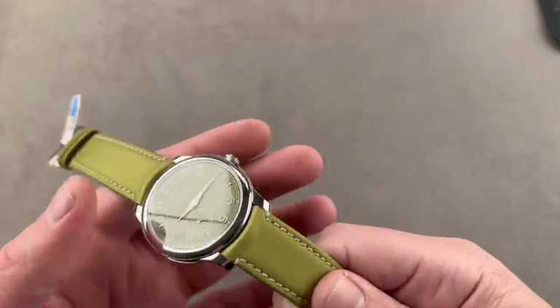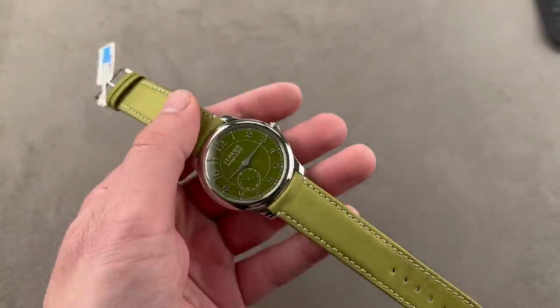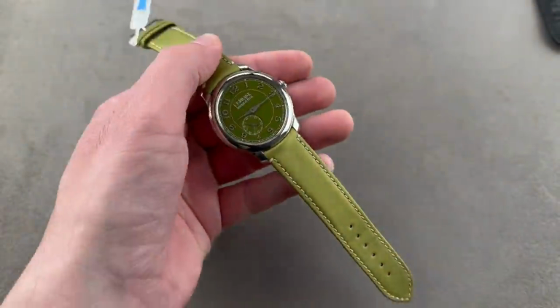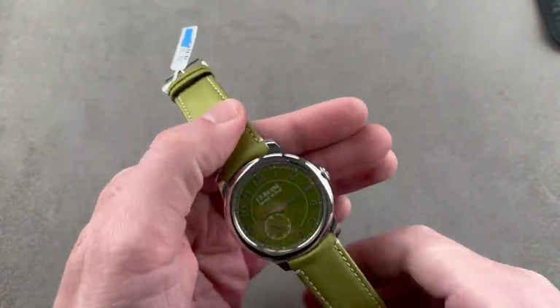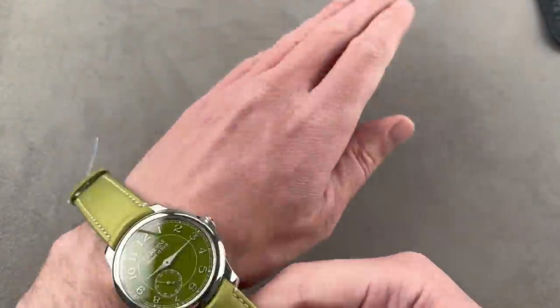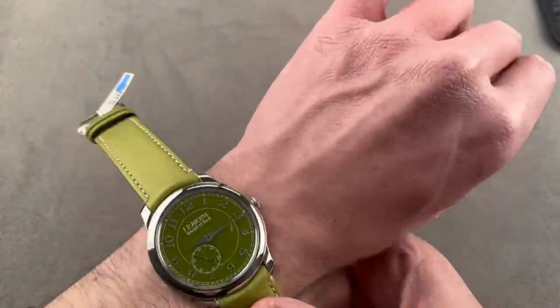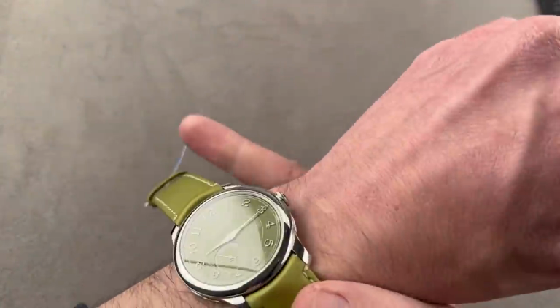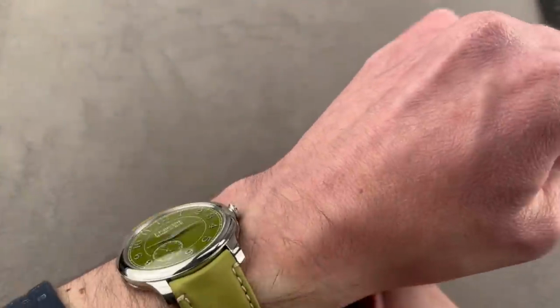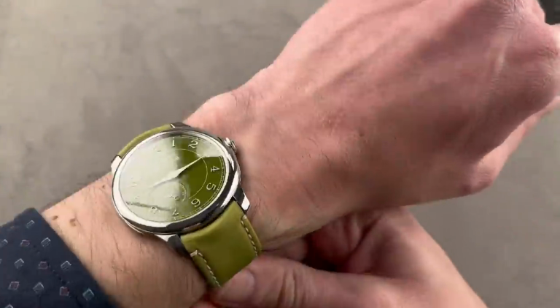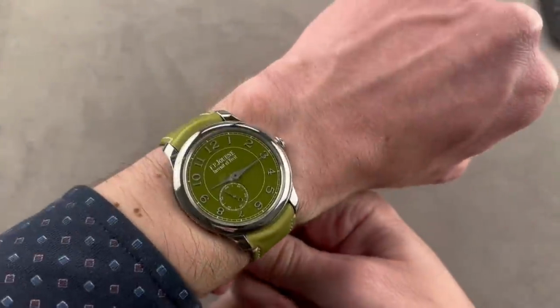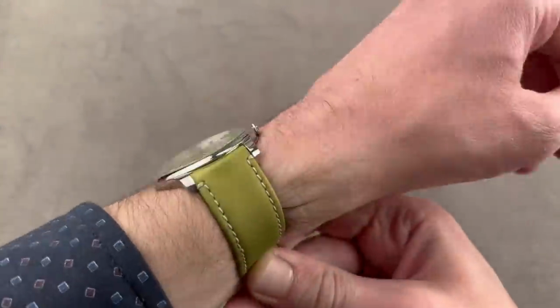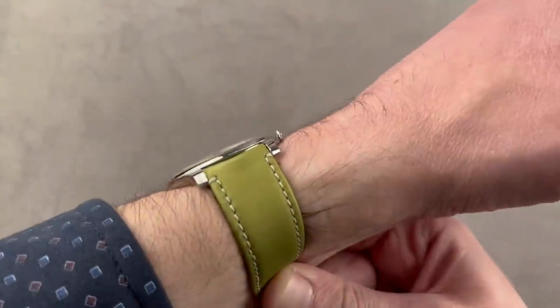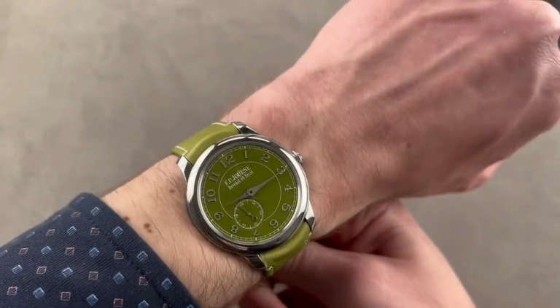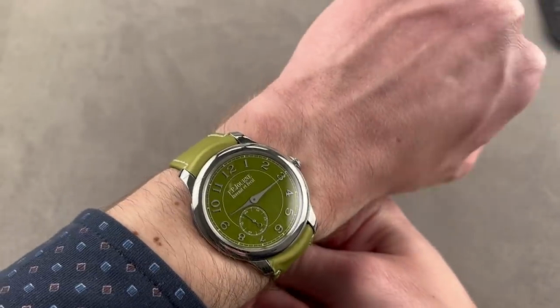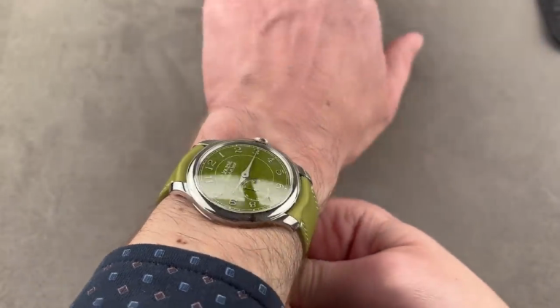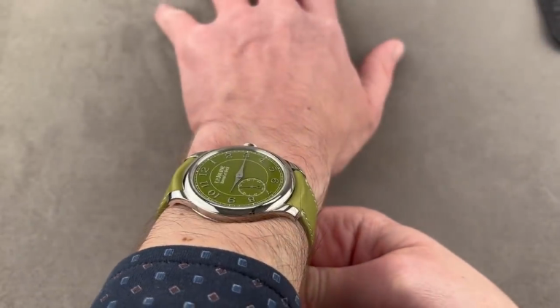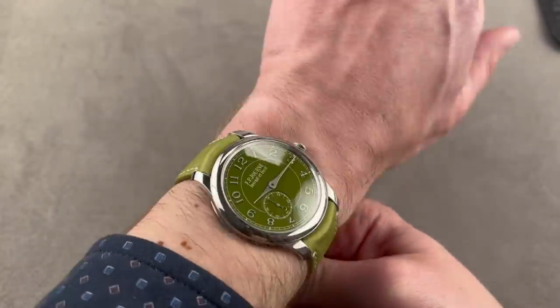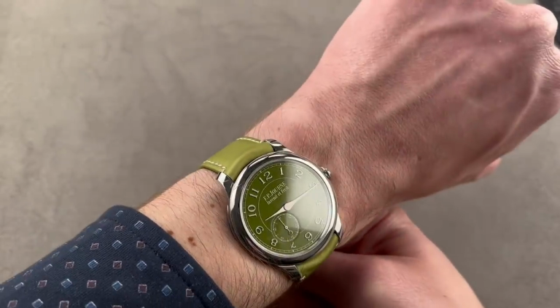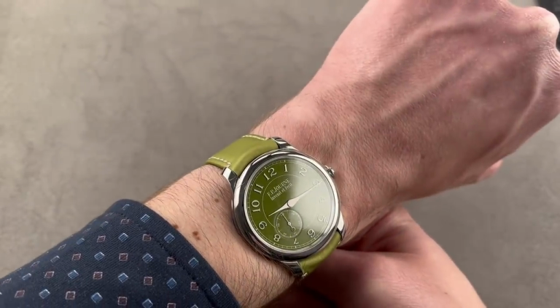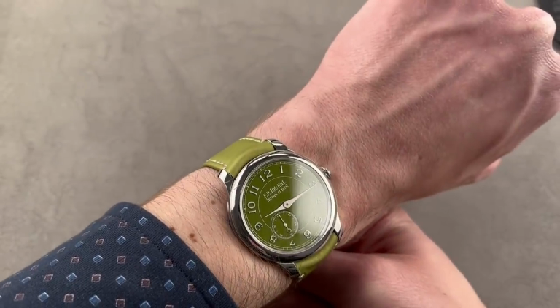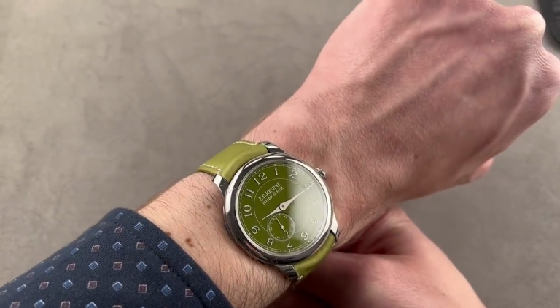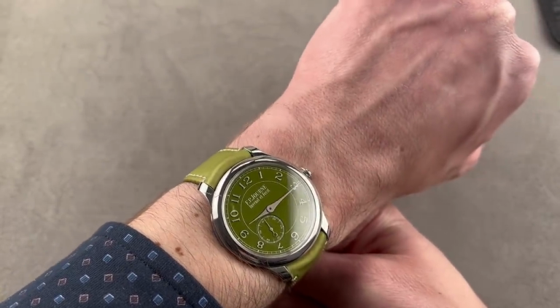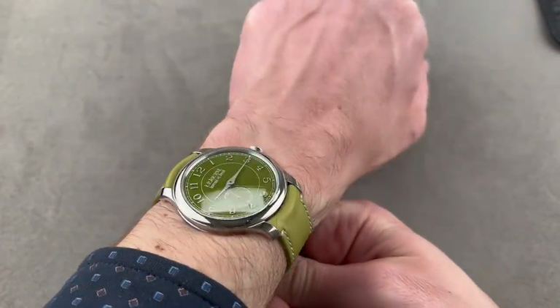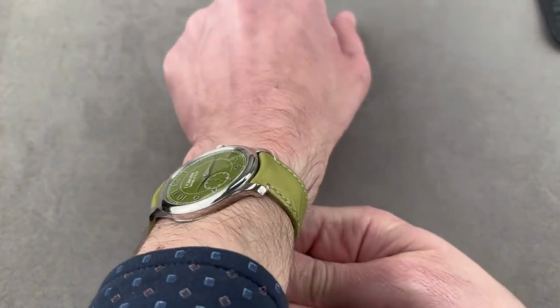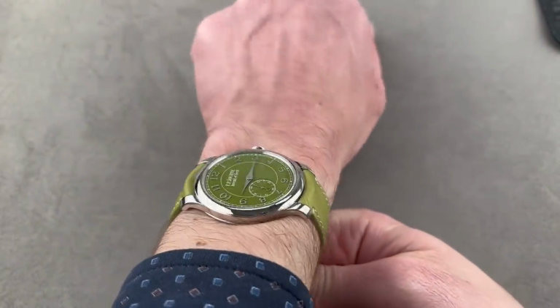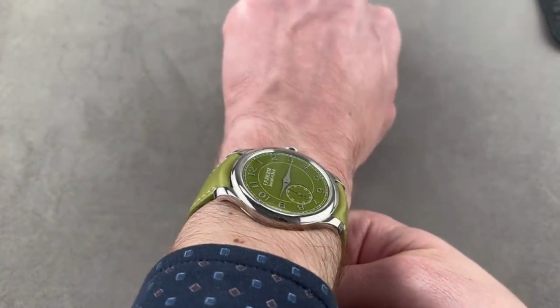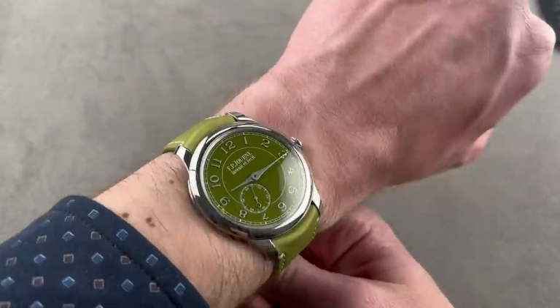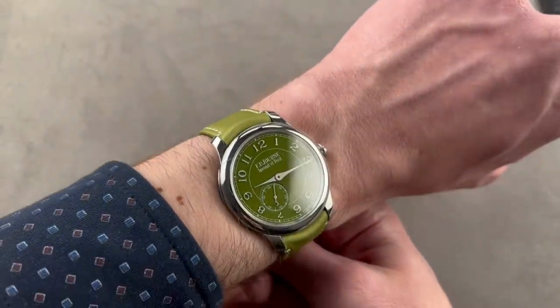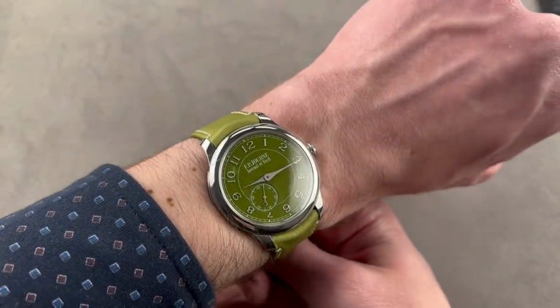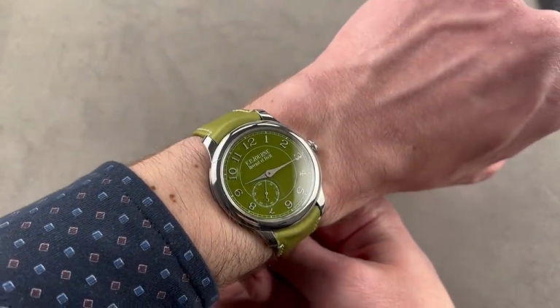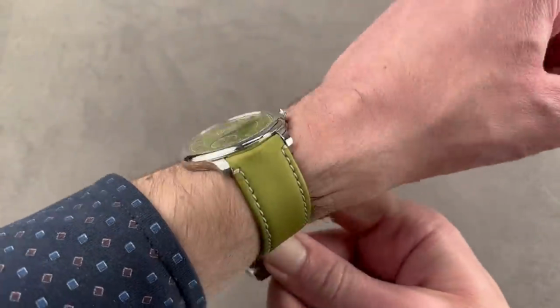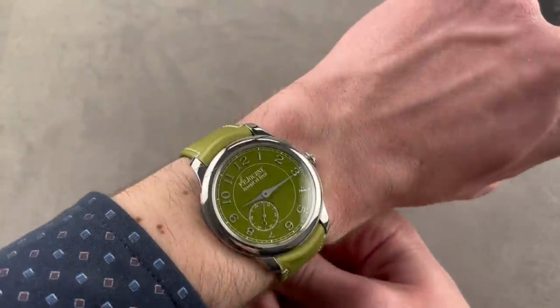We'll throw it on my wrist. It is super slim, essentially just like the Chronomètre Bleu — it disappears under a cuff. It's a good-looking watch — for him or for her, it's definitely a unisex option, with a 48mm lug-to-lug span and a 40mm case diameter.